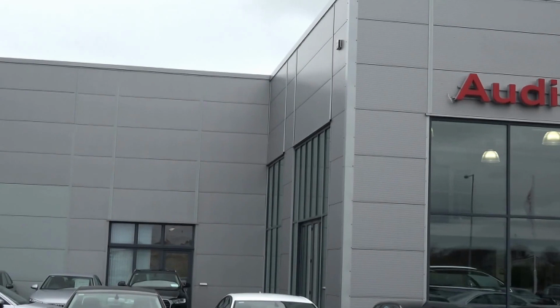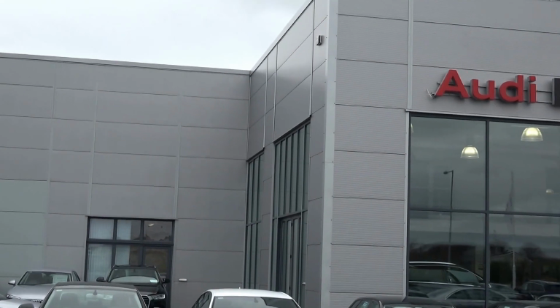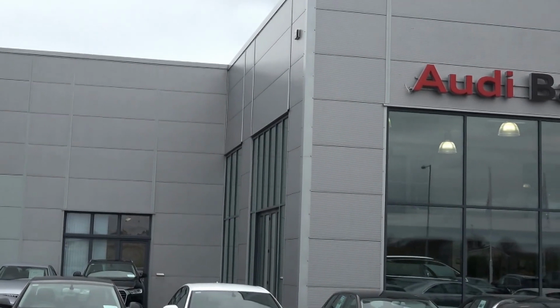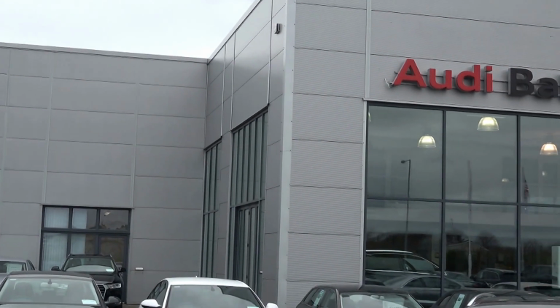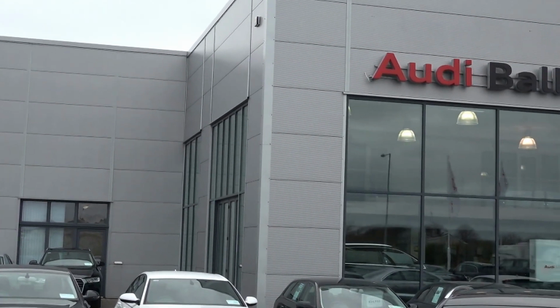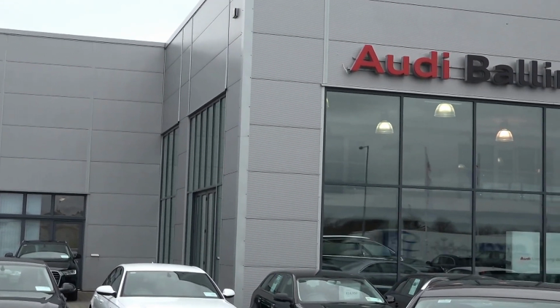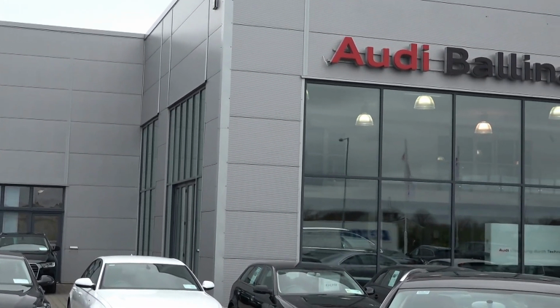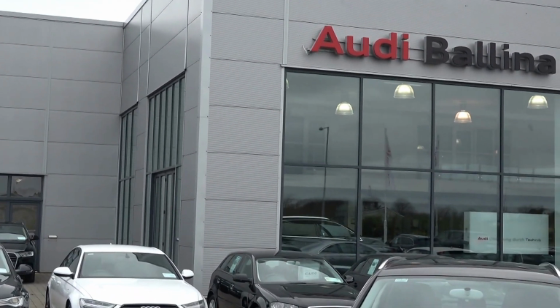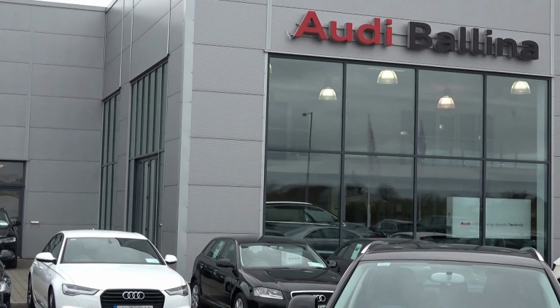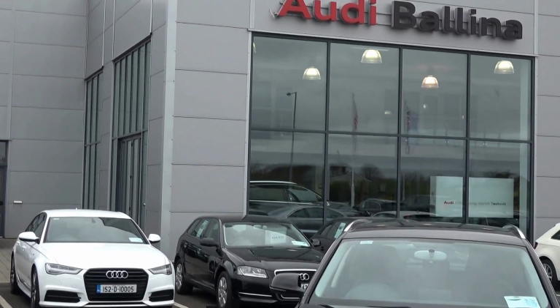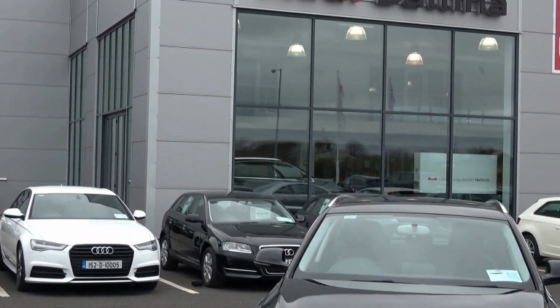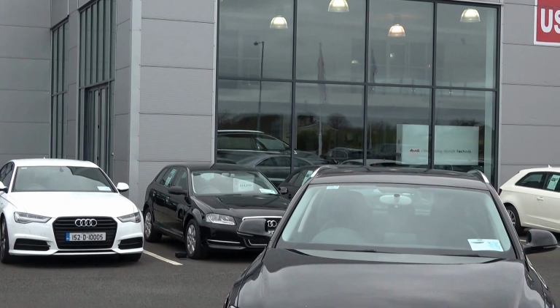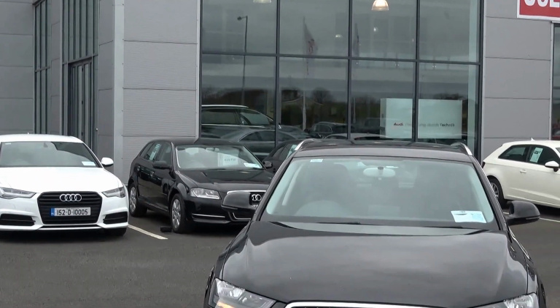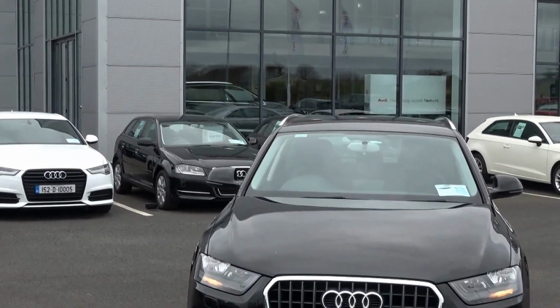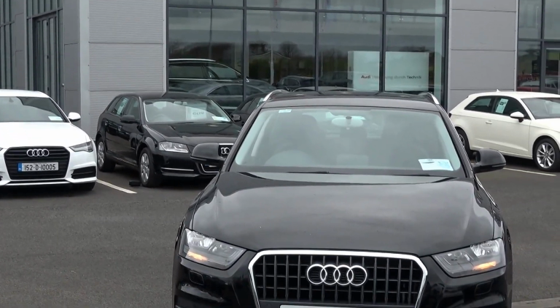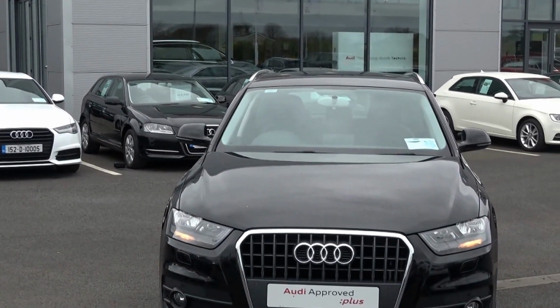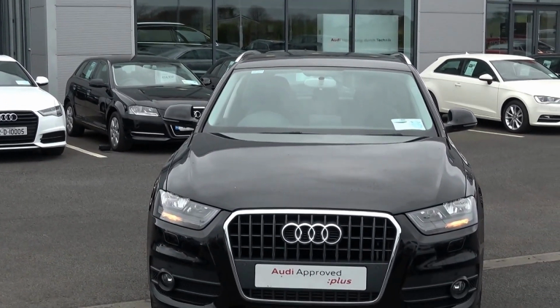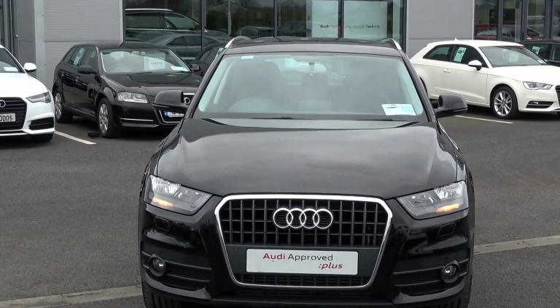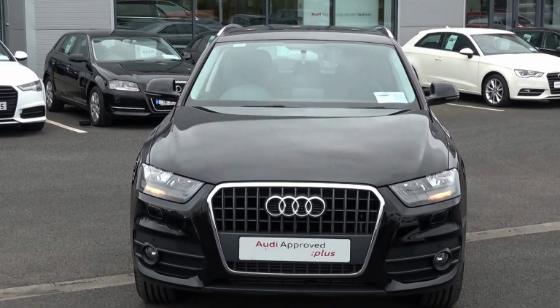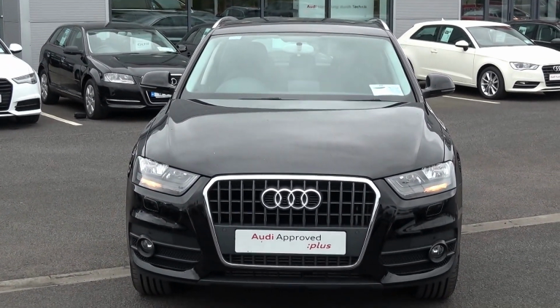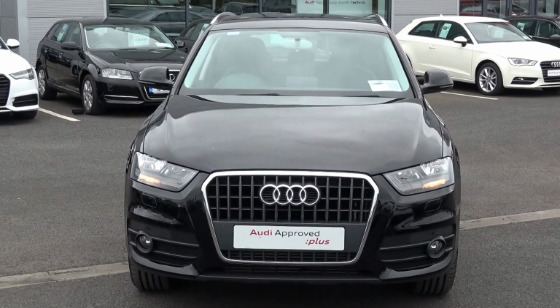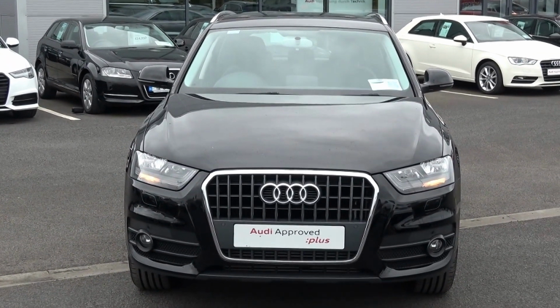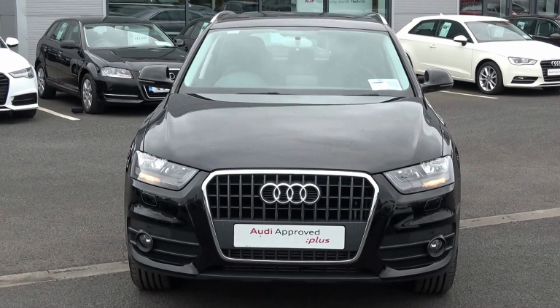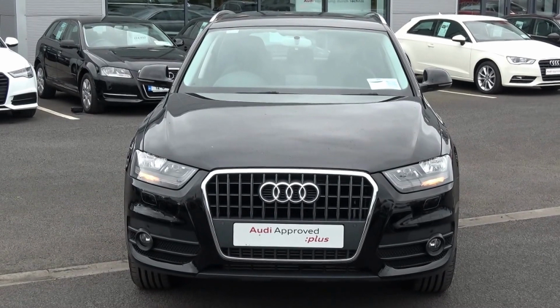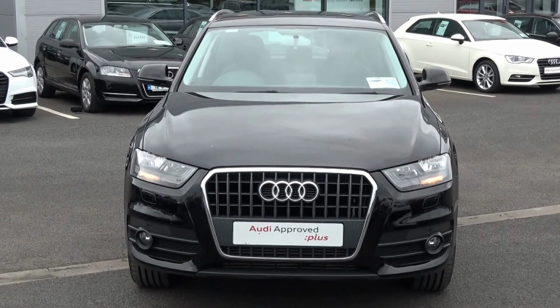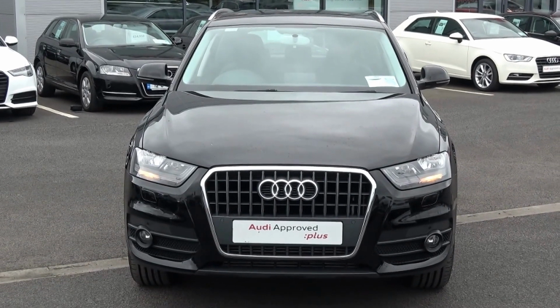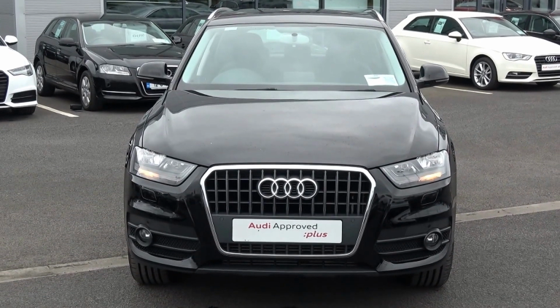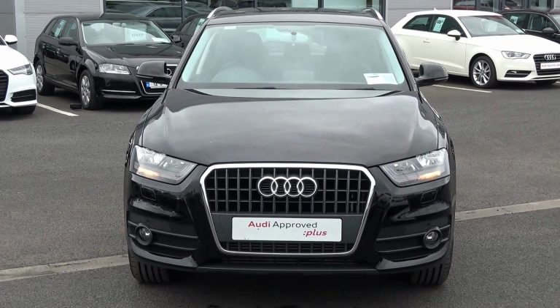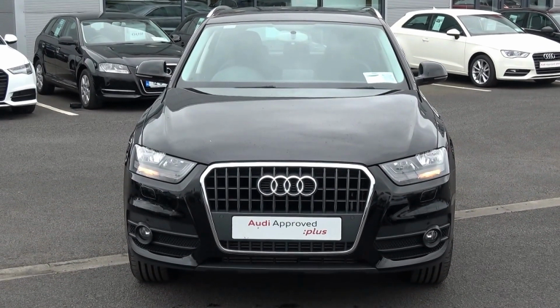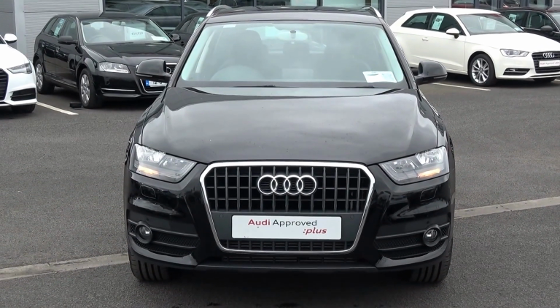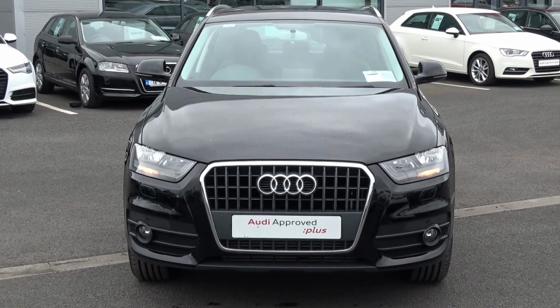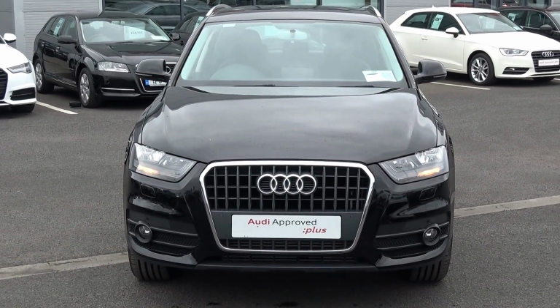Hello and welcome to Audi Ballonair online sales channel. Thank you for taking the time today to be with this stunning 2014 Audi Q3, 2.0-litre TDI, 120bhp. This is the SE model finished in a beautiful brilliant black exterior.